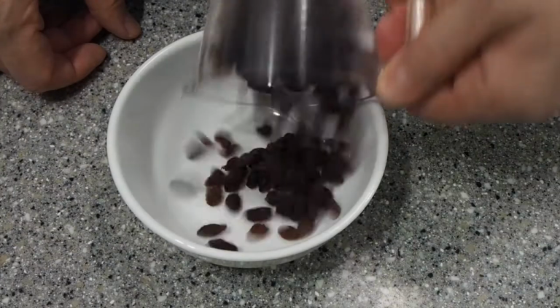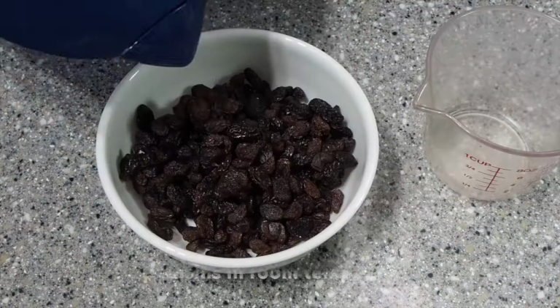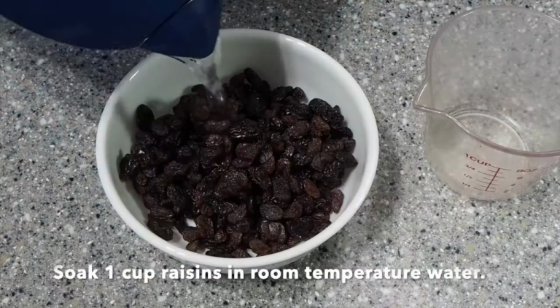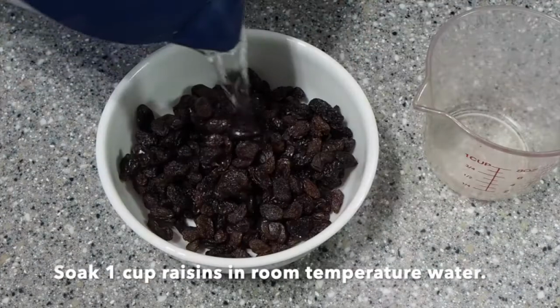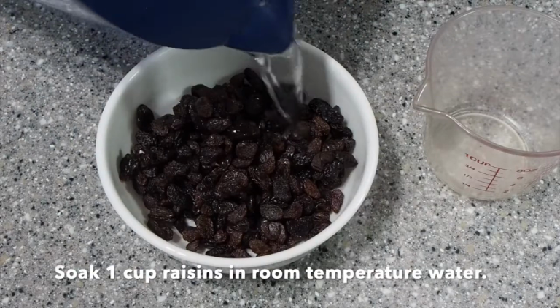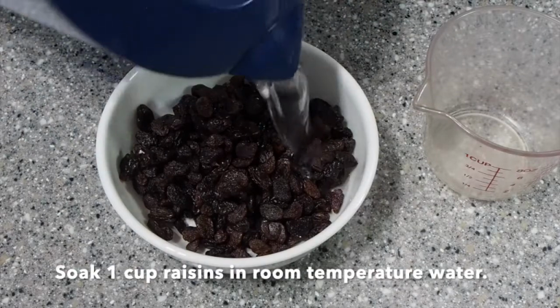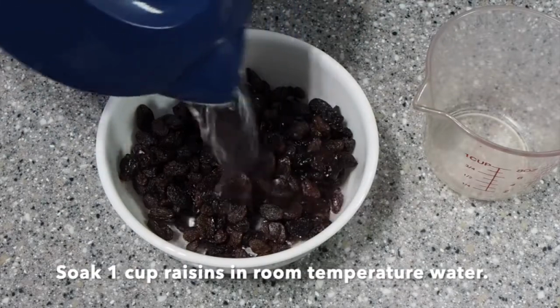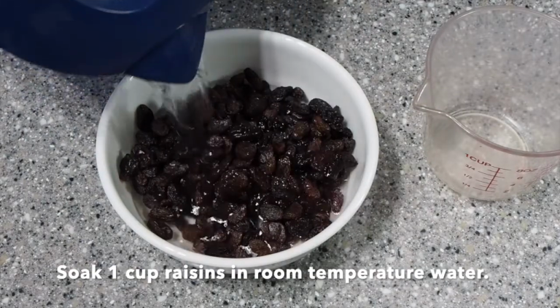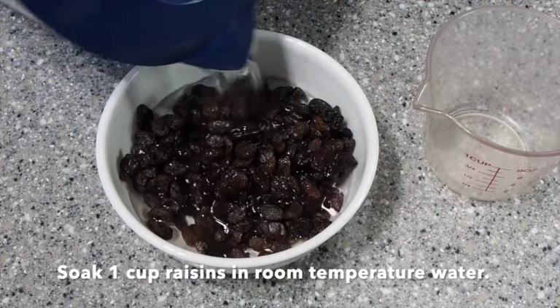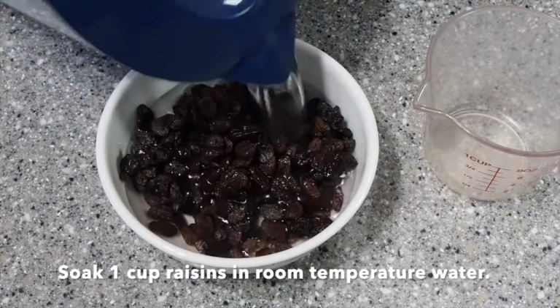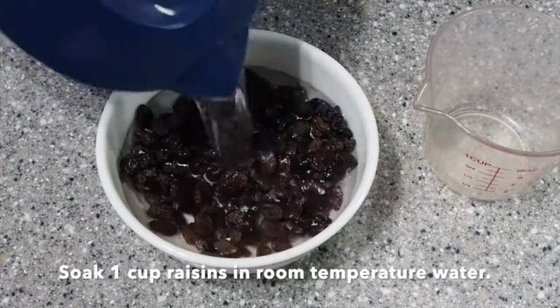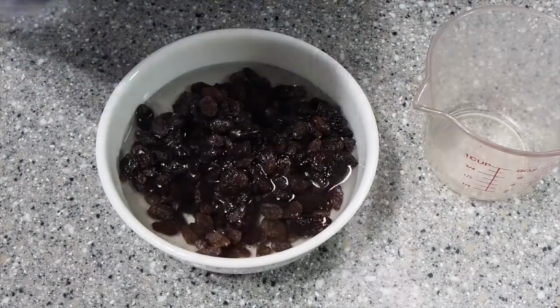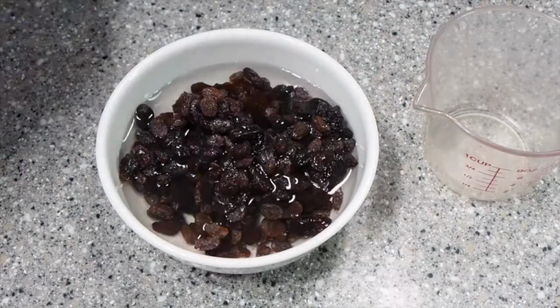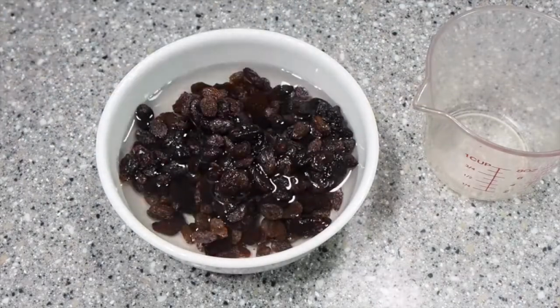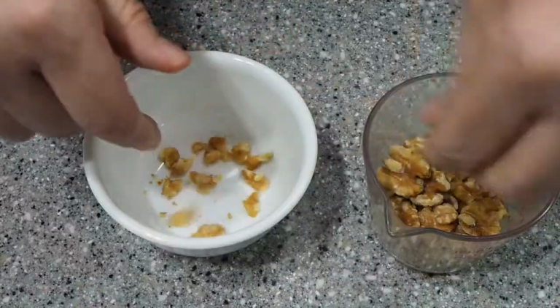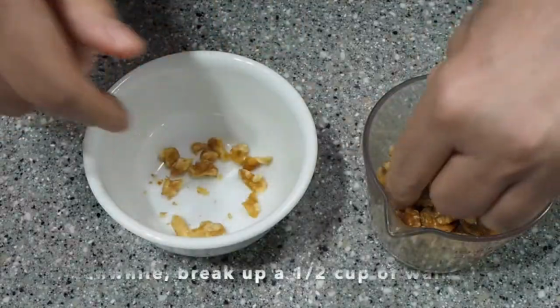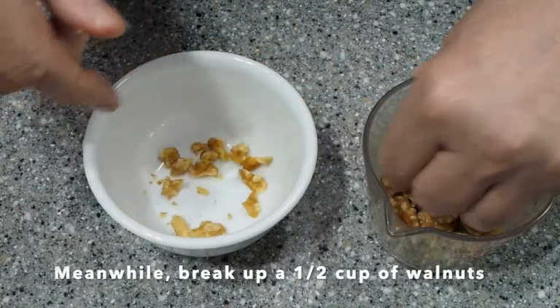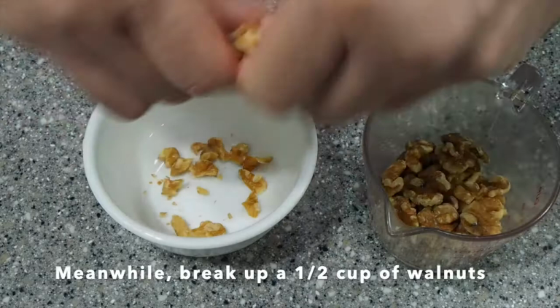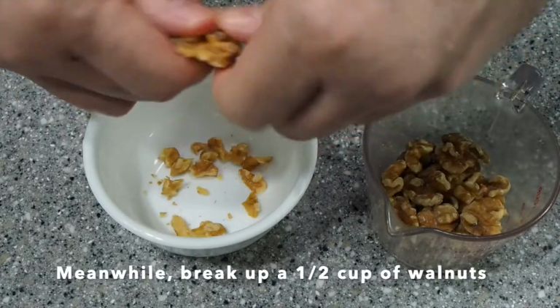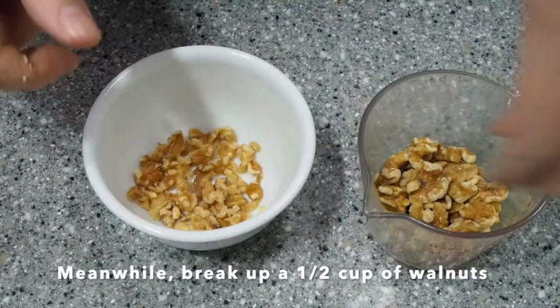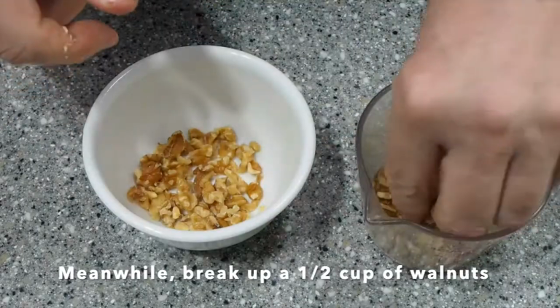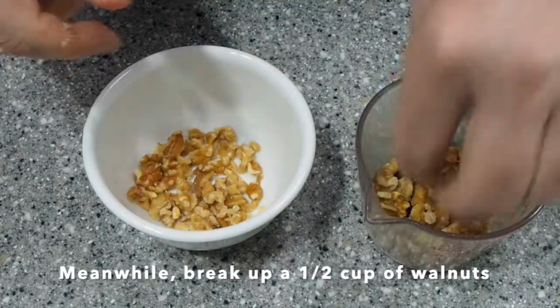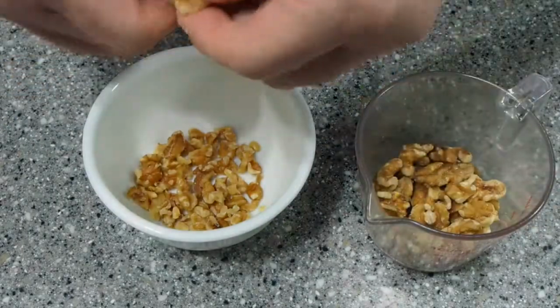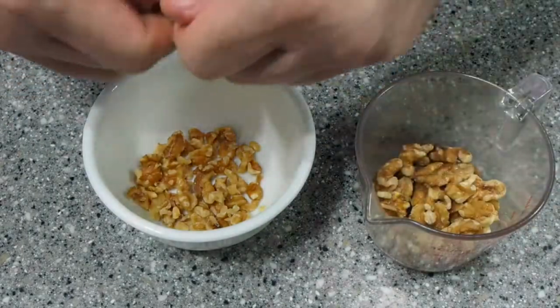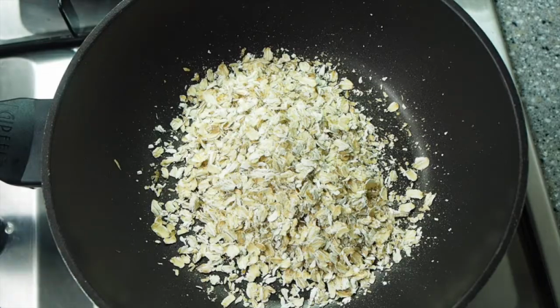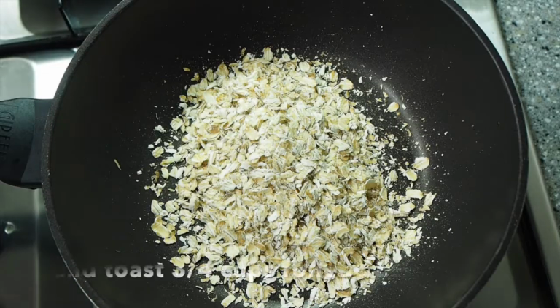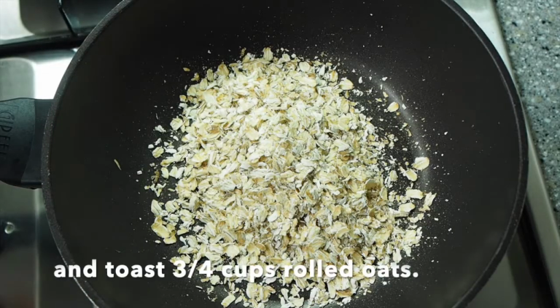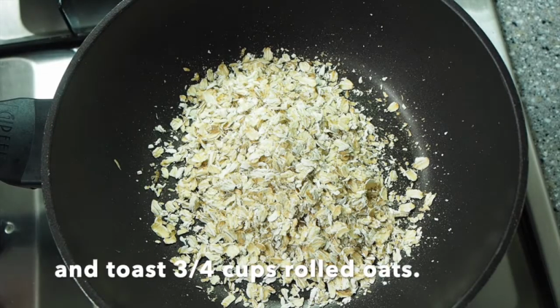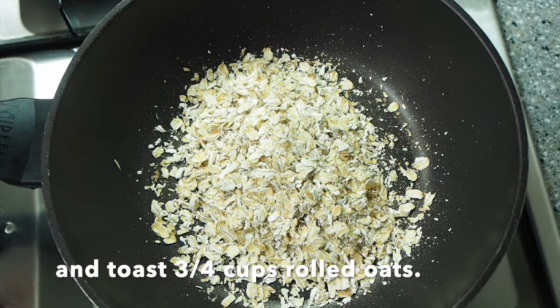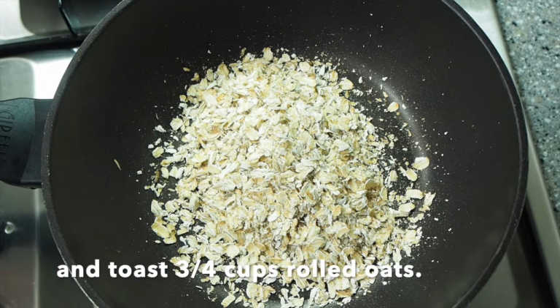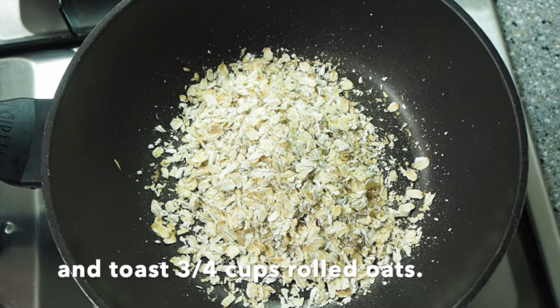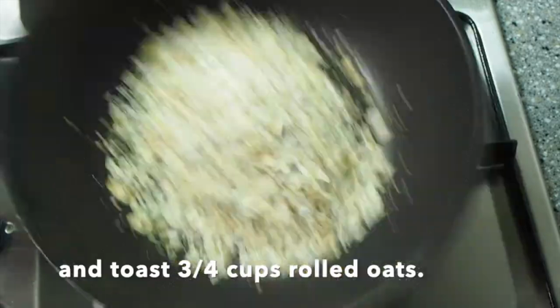Start by soaking 1 cup raisins in room temperature water. While the raisins are soaking, I like to break up 1½ cup of walnuts and toast 3¼ cups of the rolled oats.